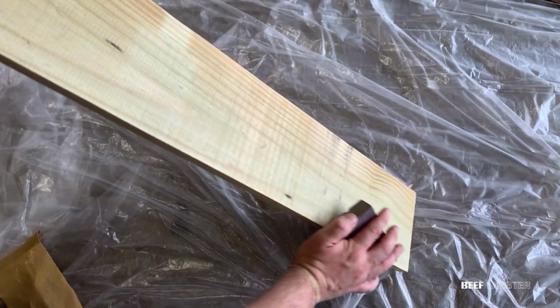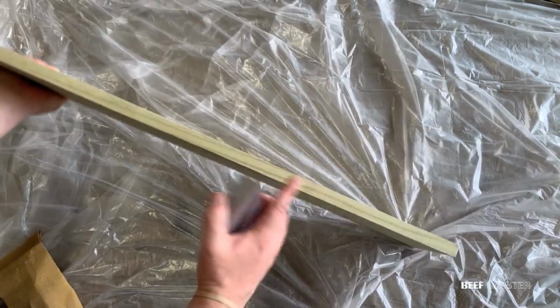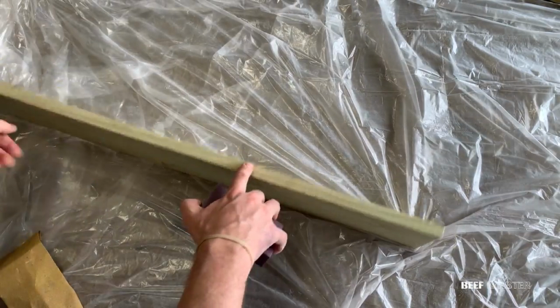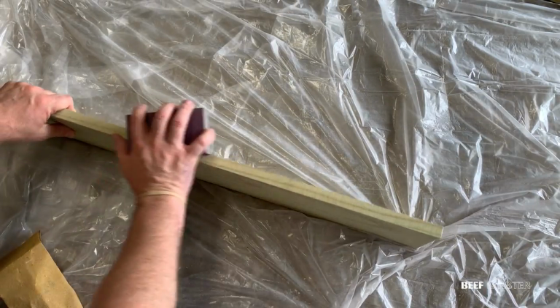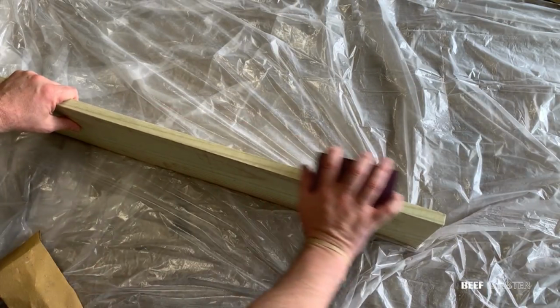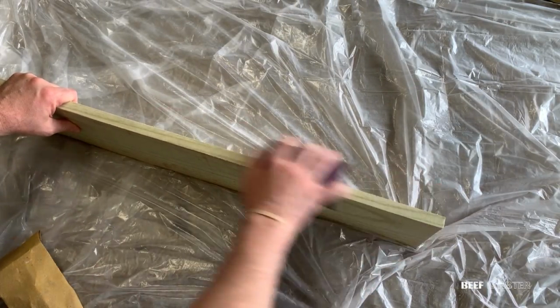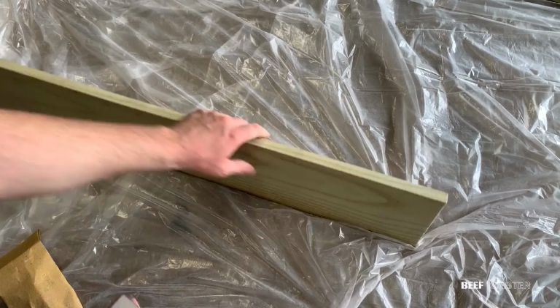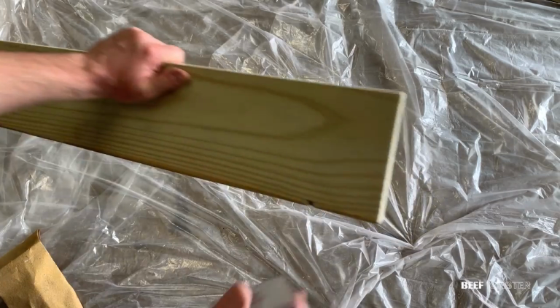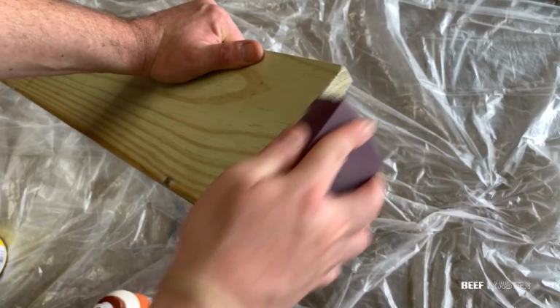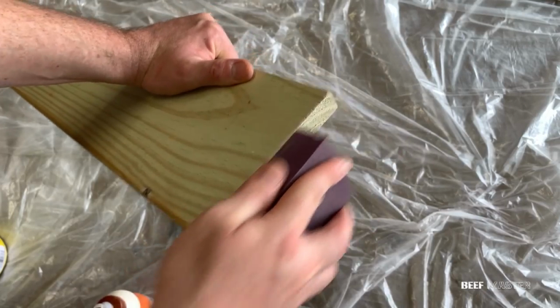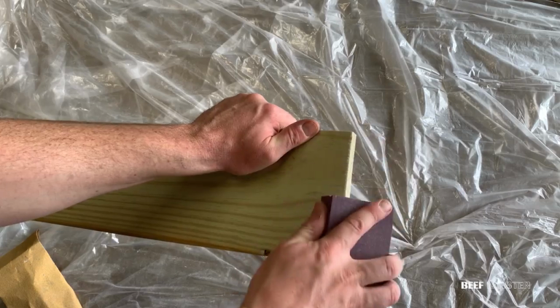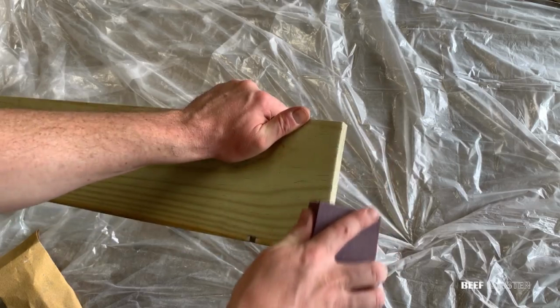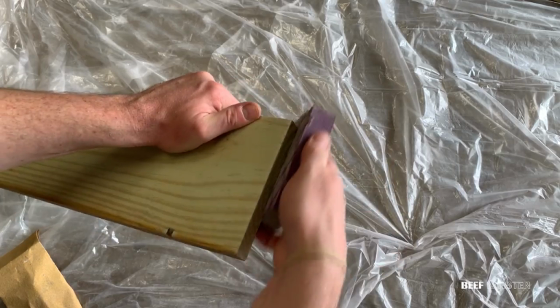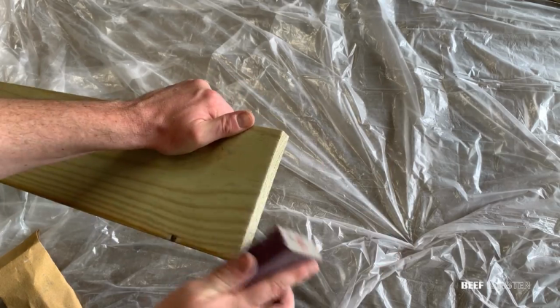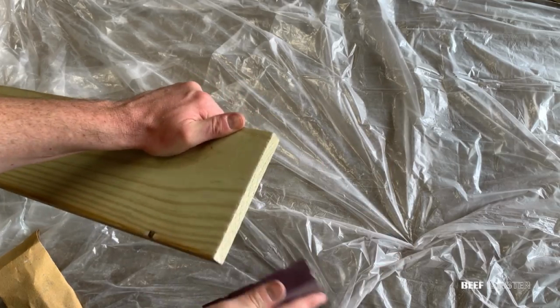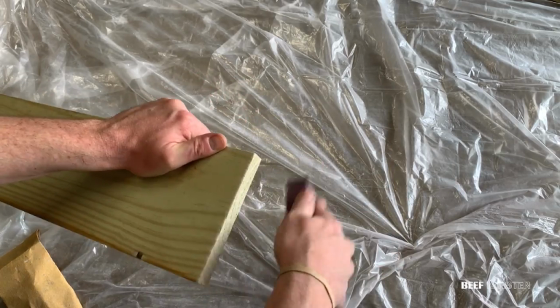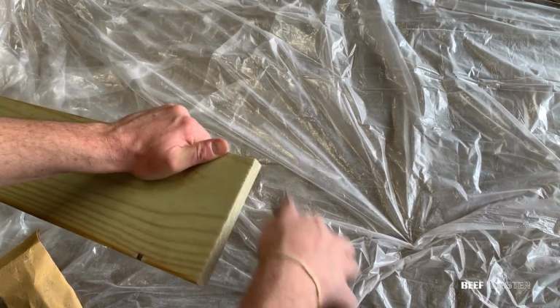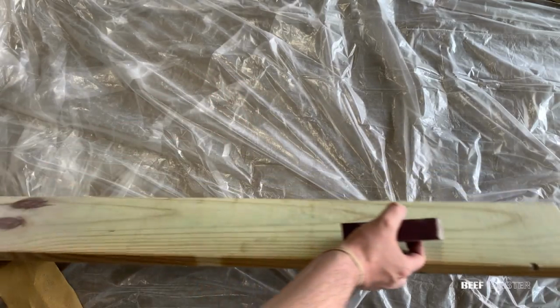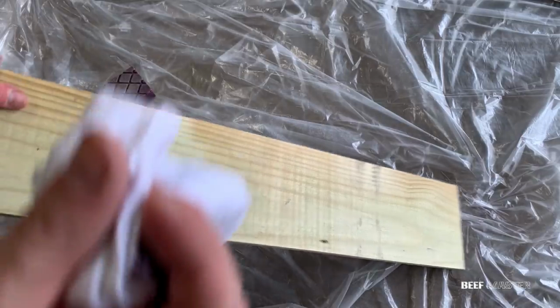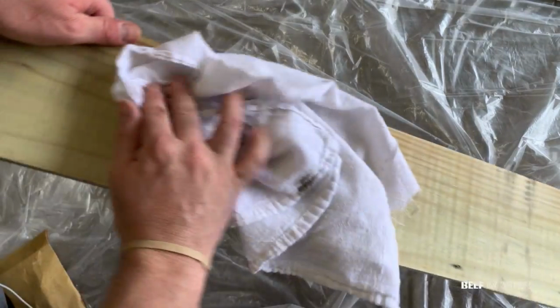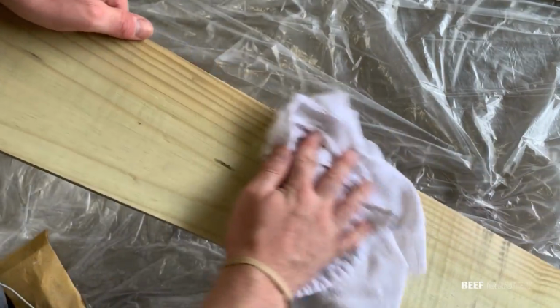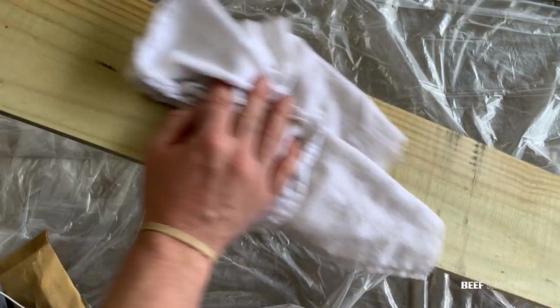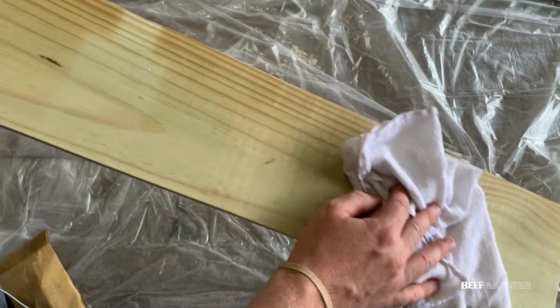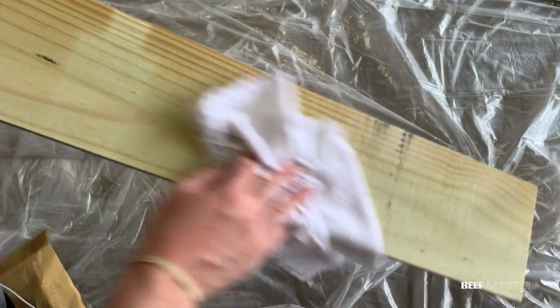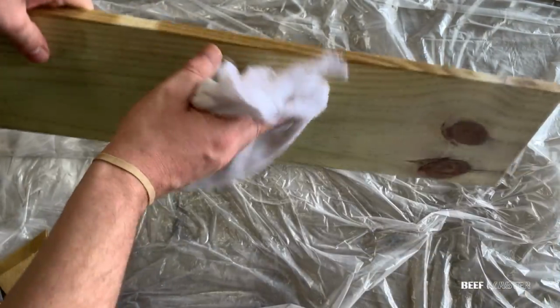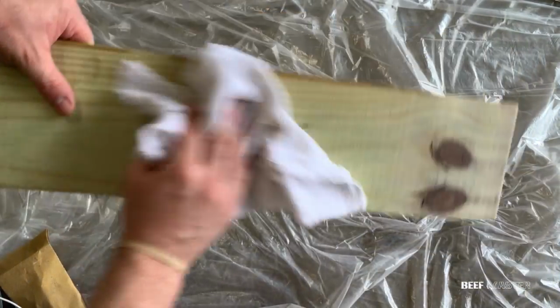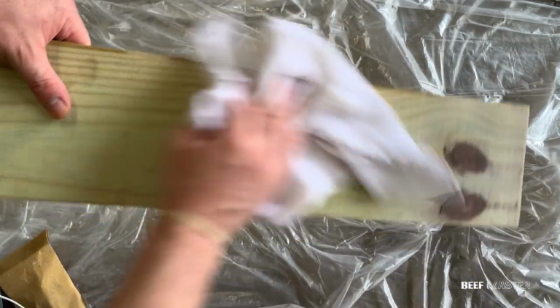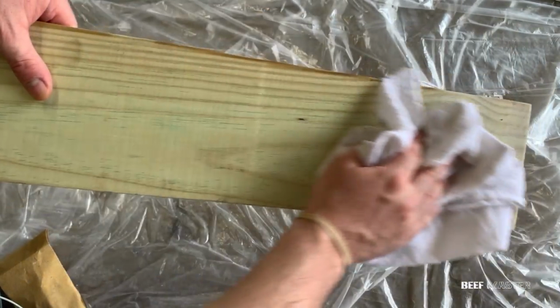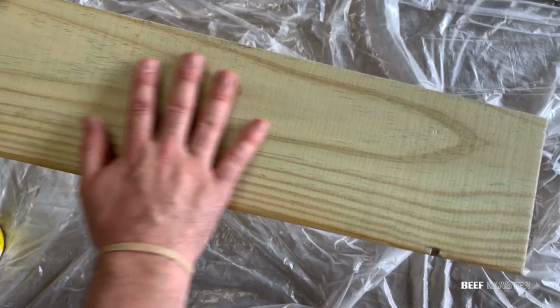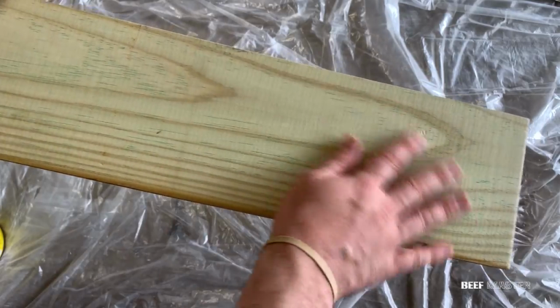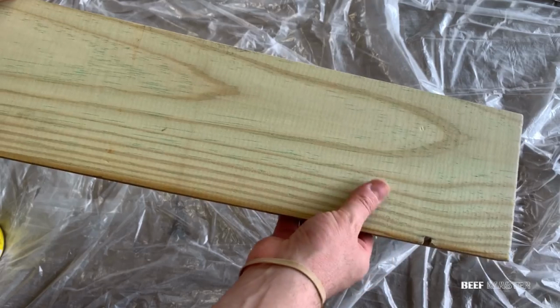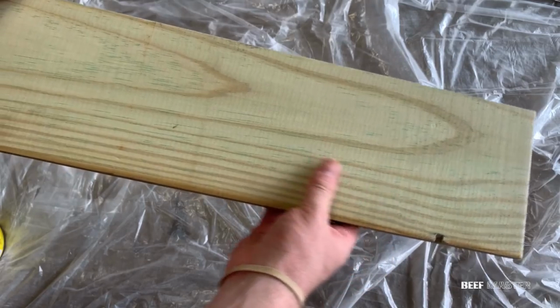Make sure to get all surface areas including the corners and sides. Once the entire board has been sanded, take a clean cloth and wipe all the dust. Once that's been cleaned, go over the wood and check that everything is smooth.